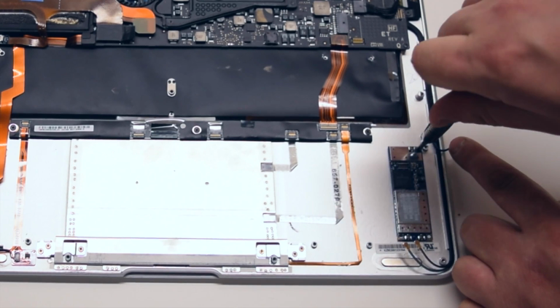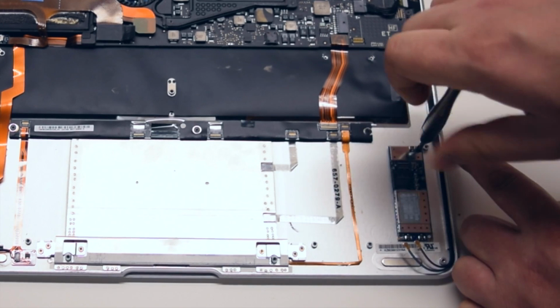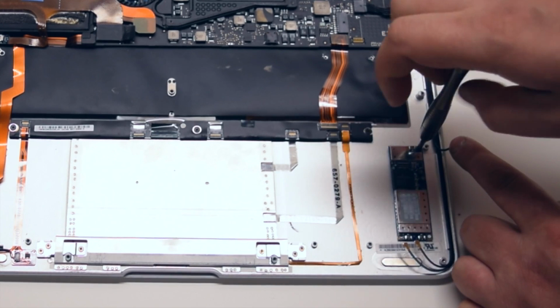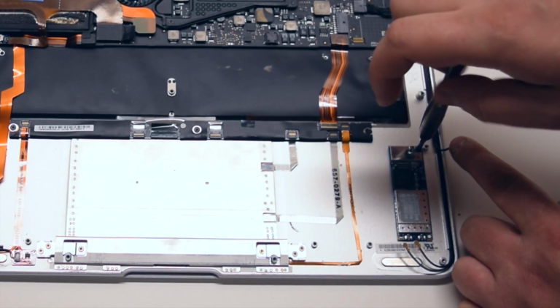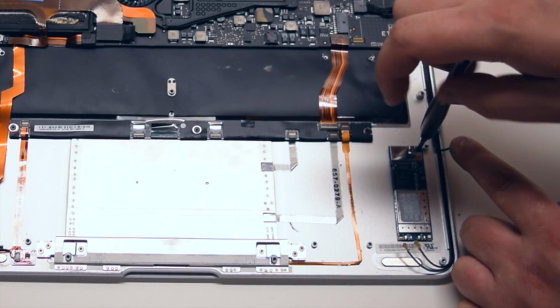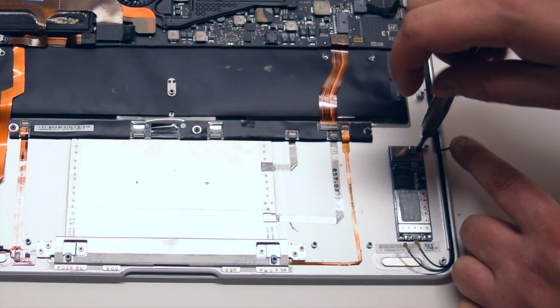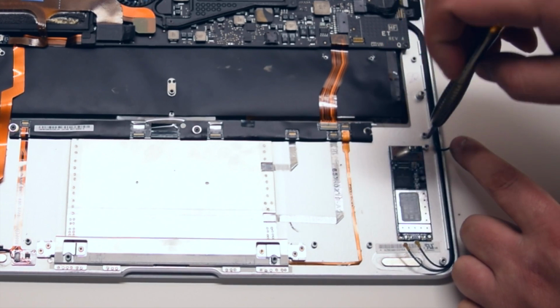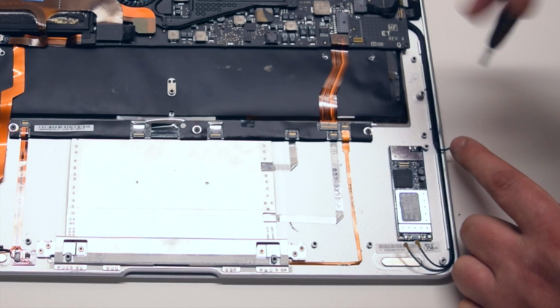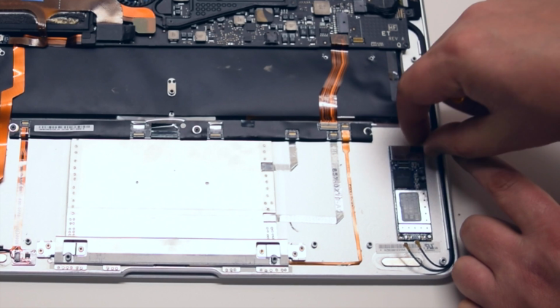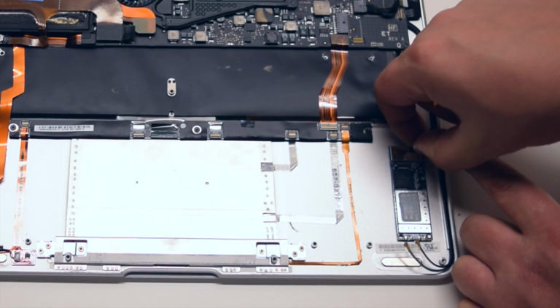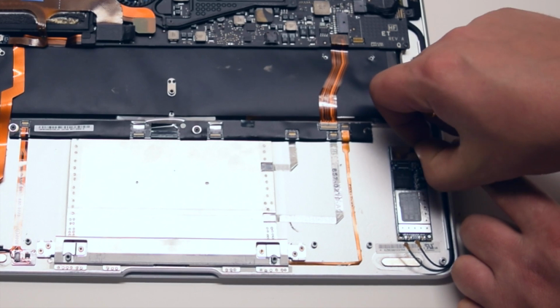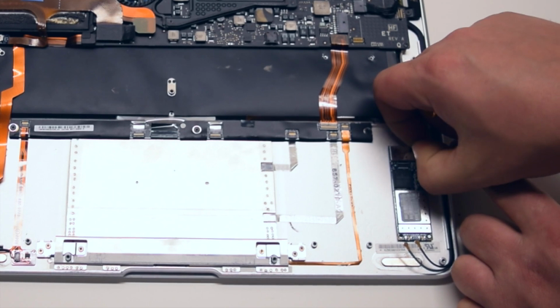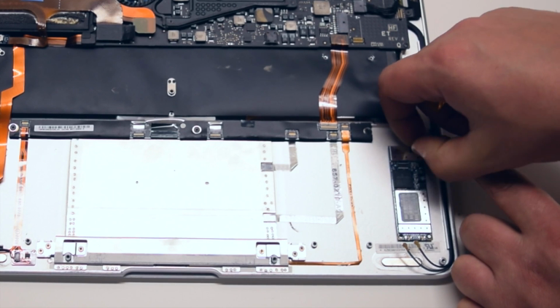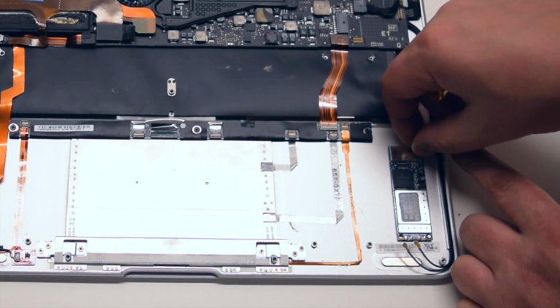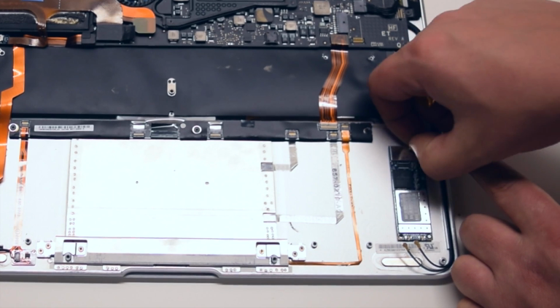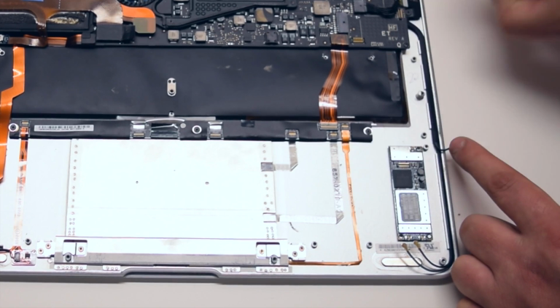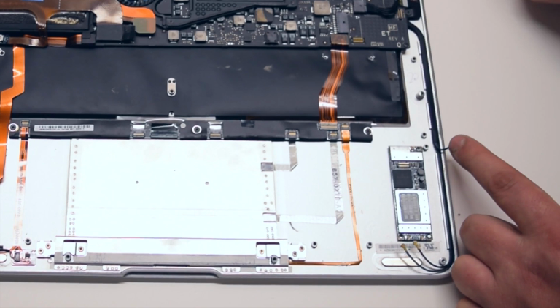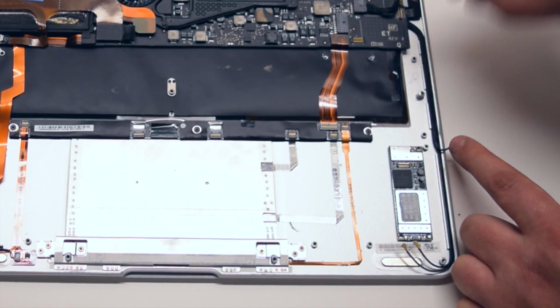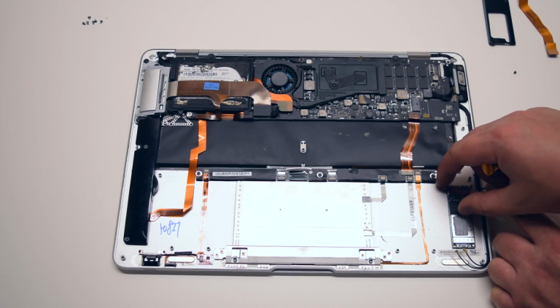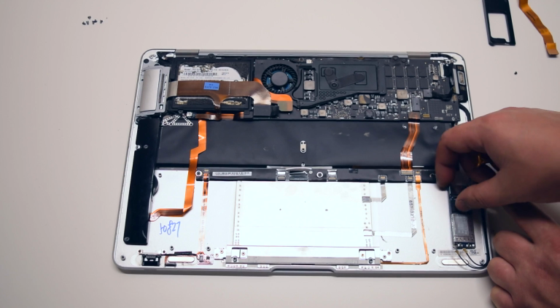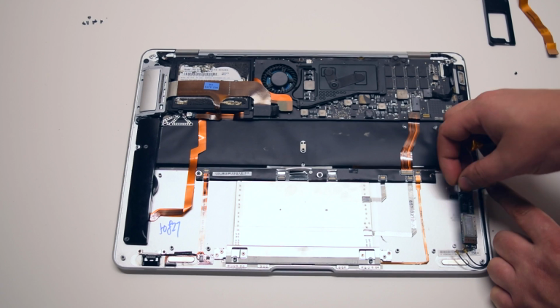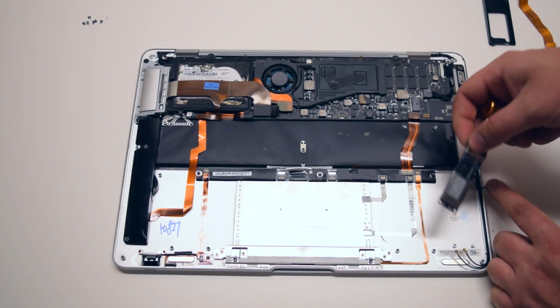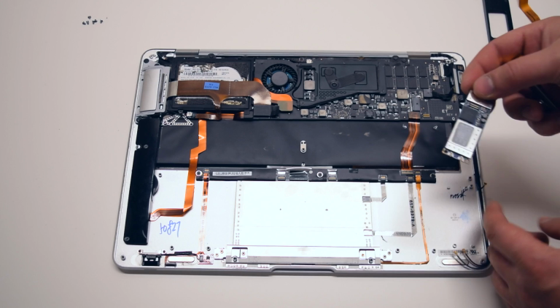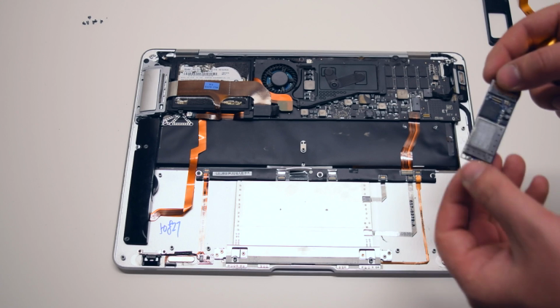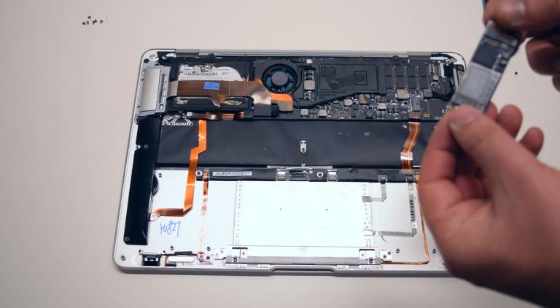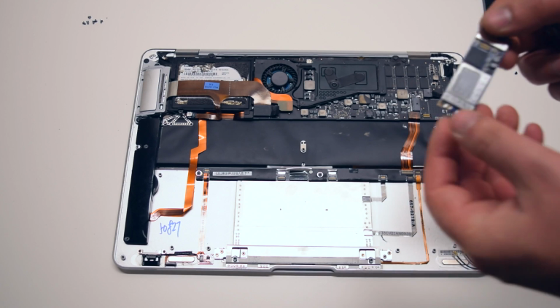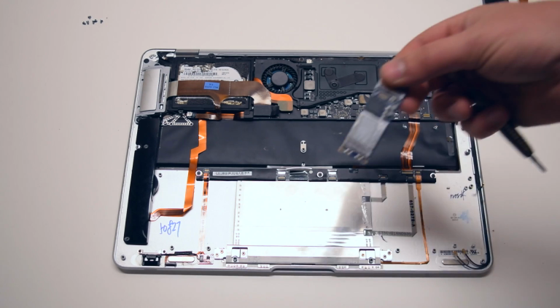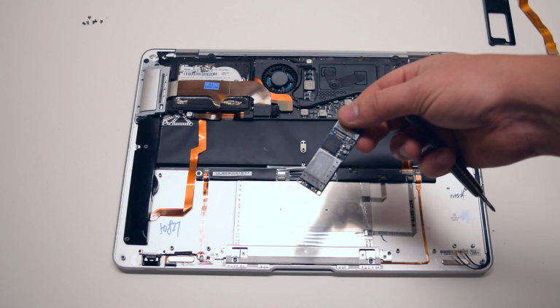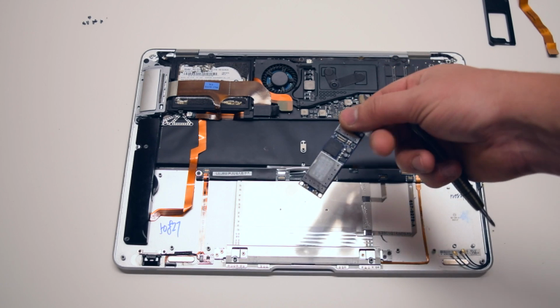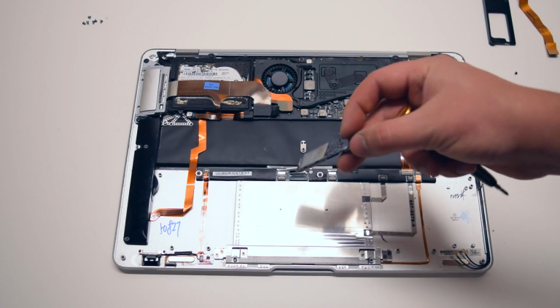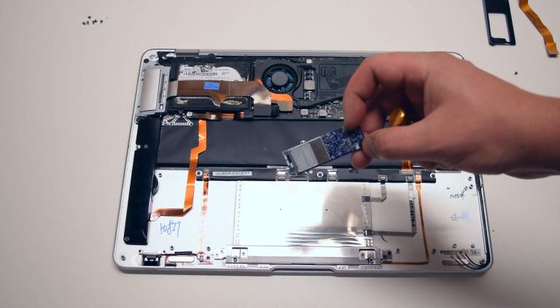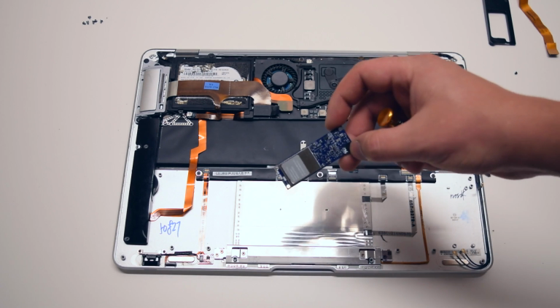It's located in the top right corner. Once that's removed go ahead and gently lift up the card. It's now completely out.